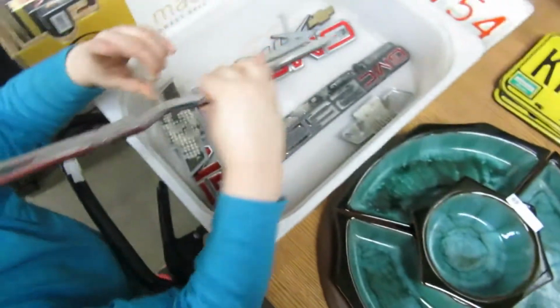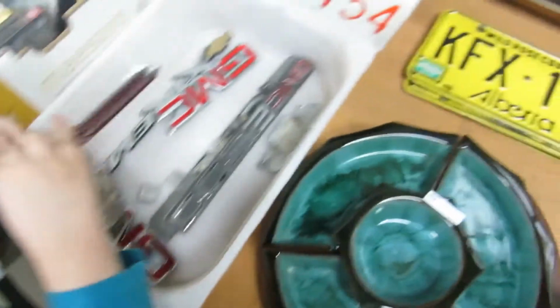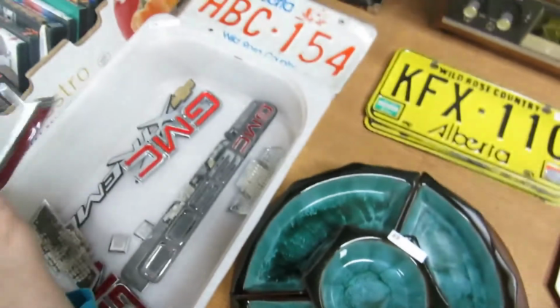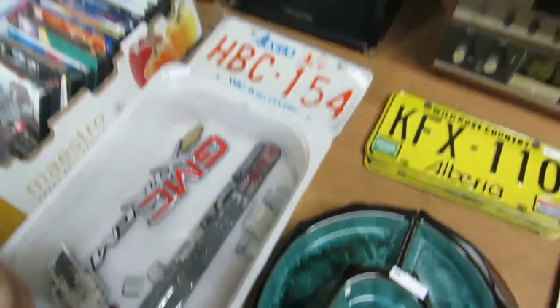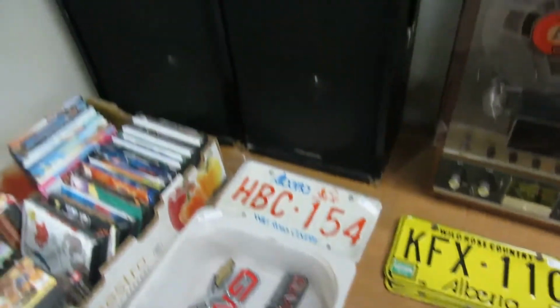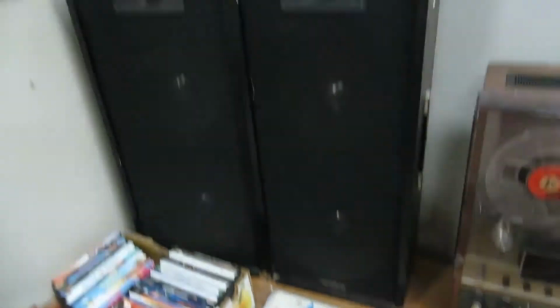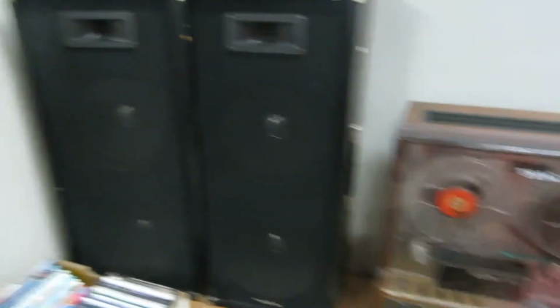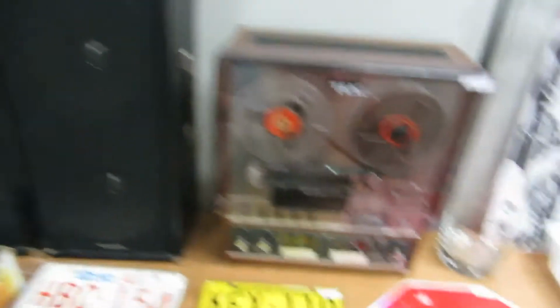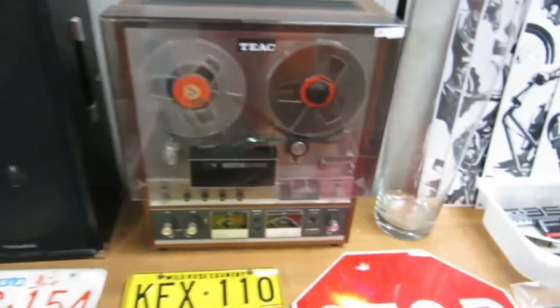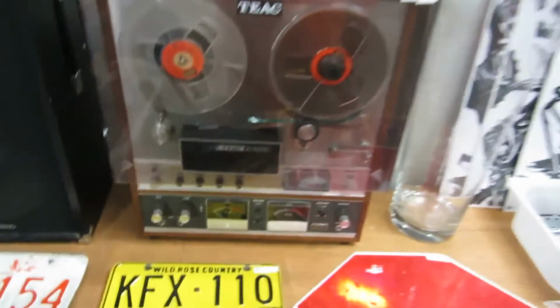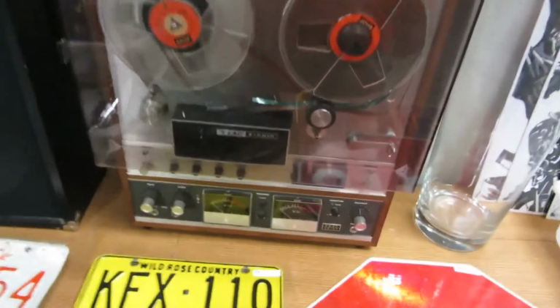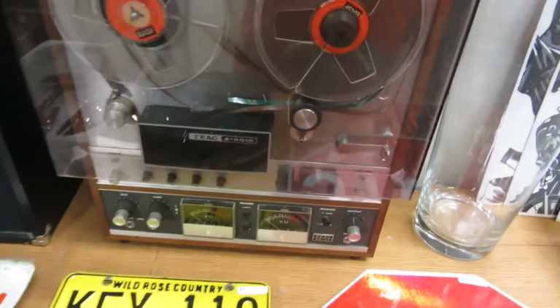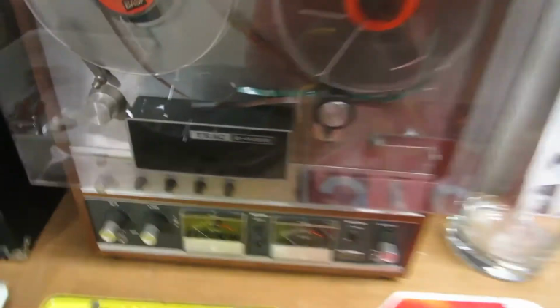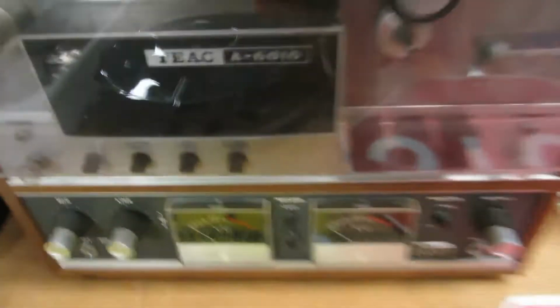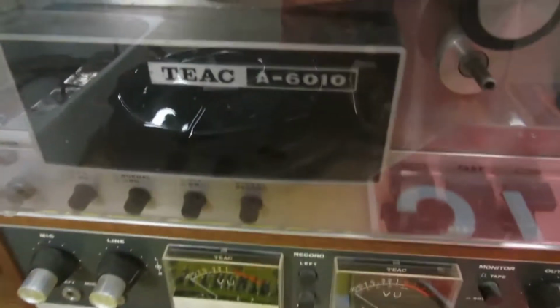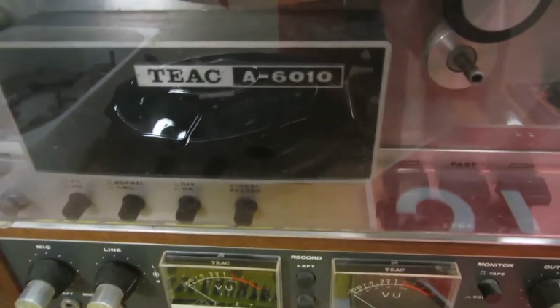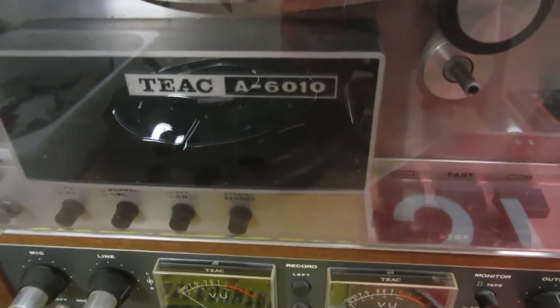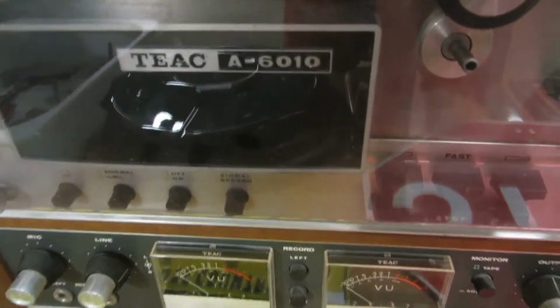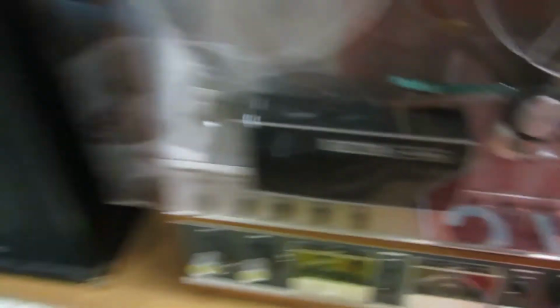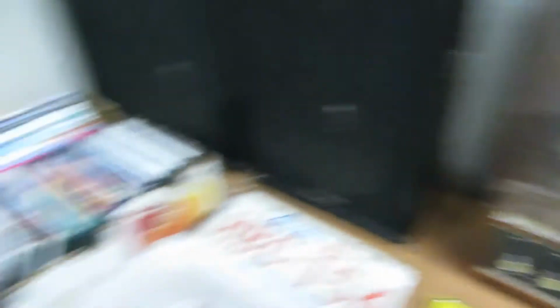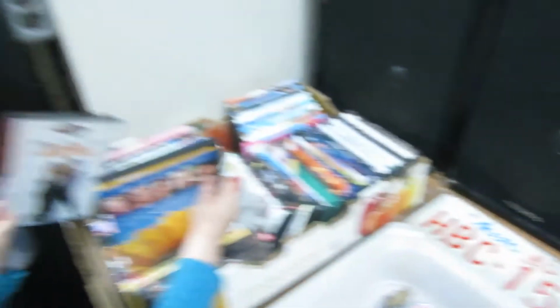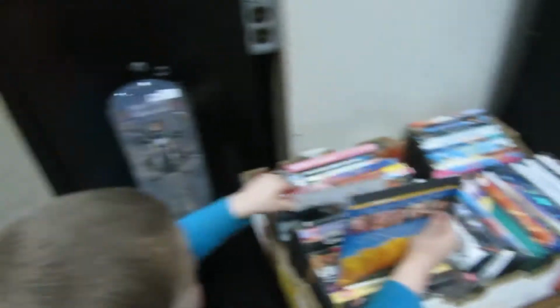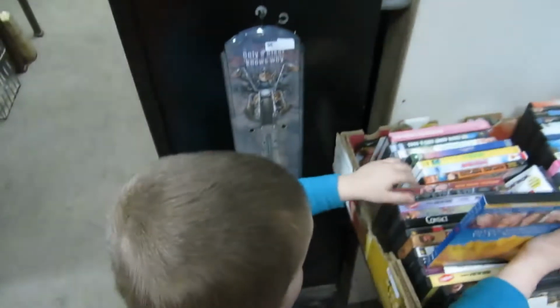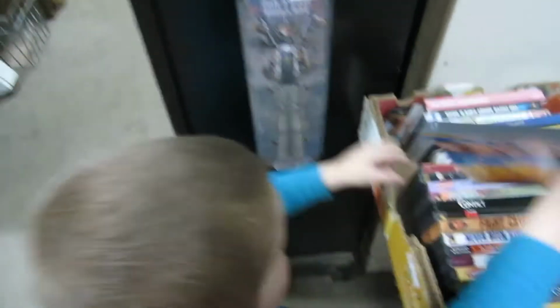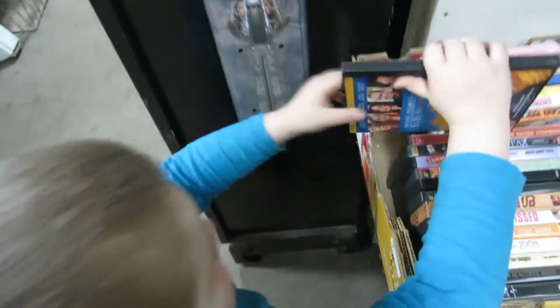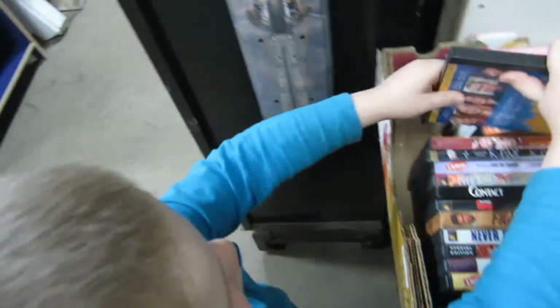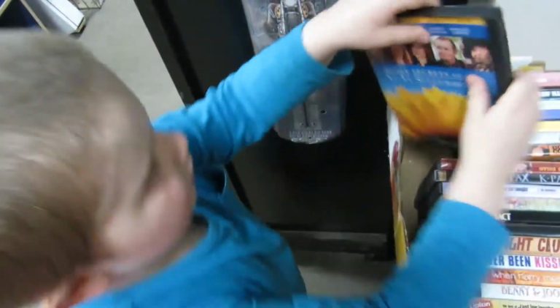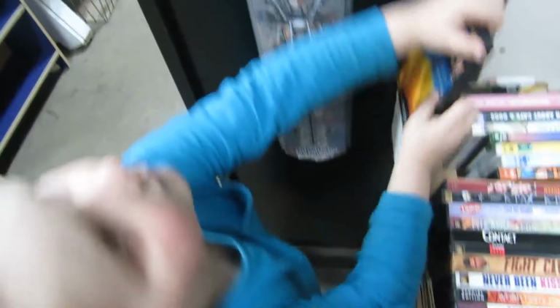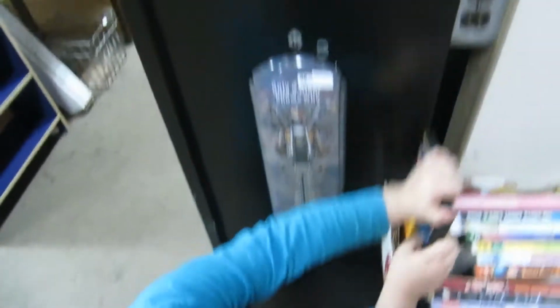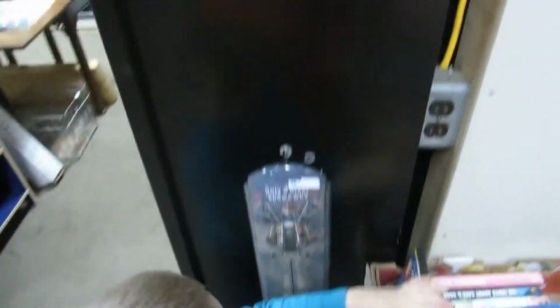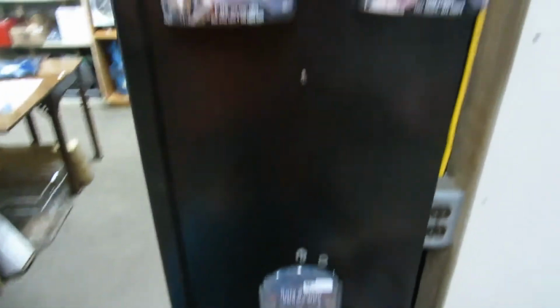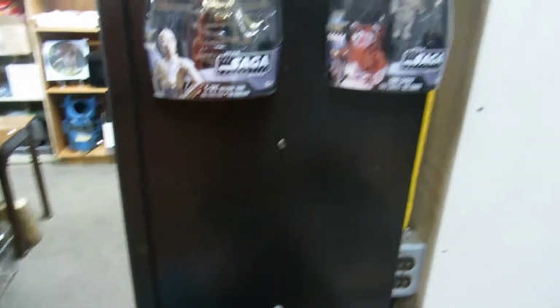We've got some Blue Mountain Pottery — this is really expensive — more GMC stuff, more plates, and really nice speakers. We've got a reel-to-reel, a Teac 6010.